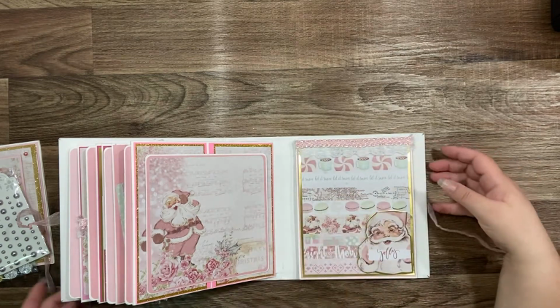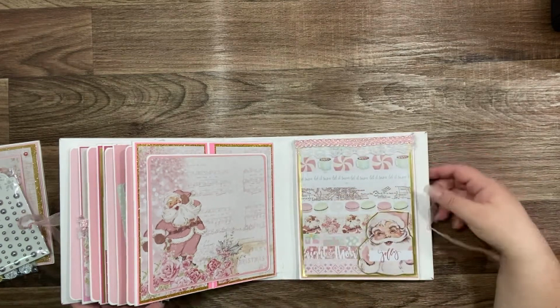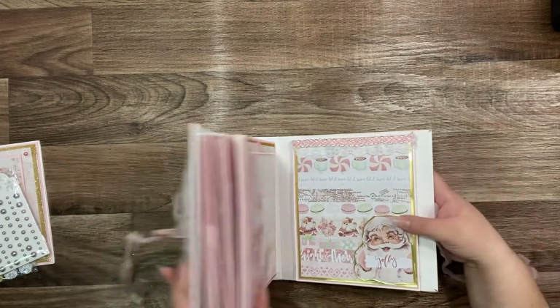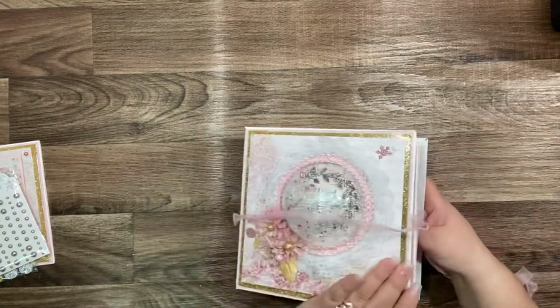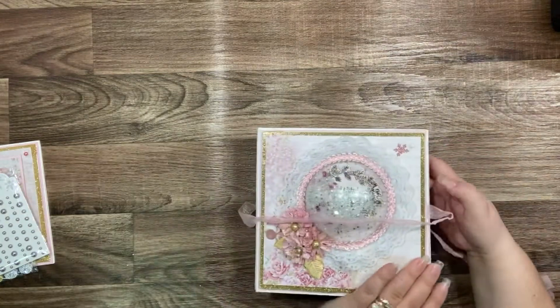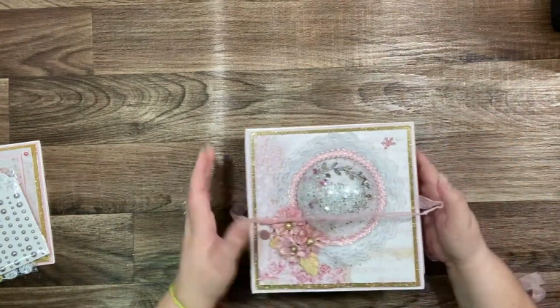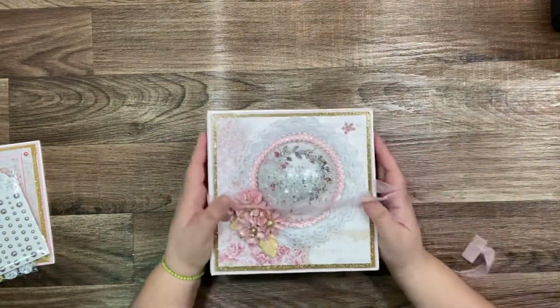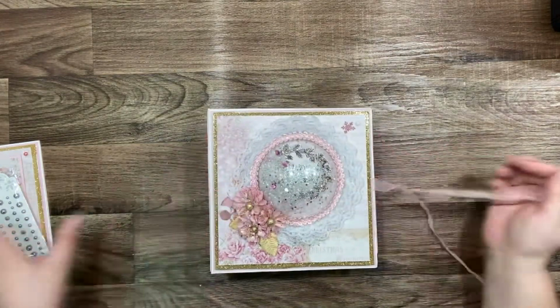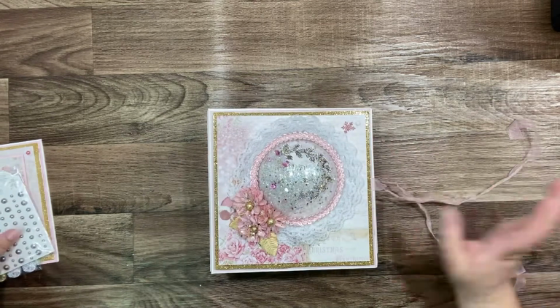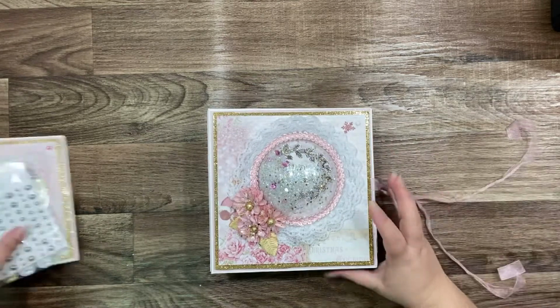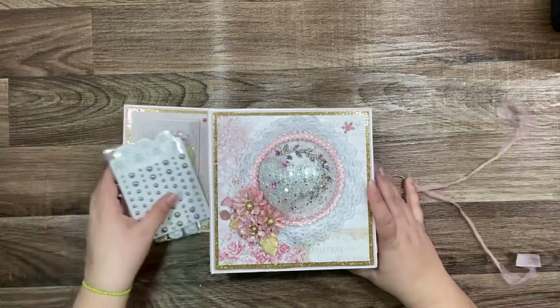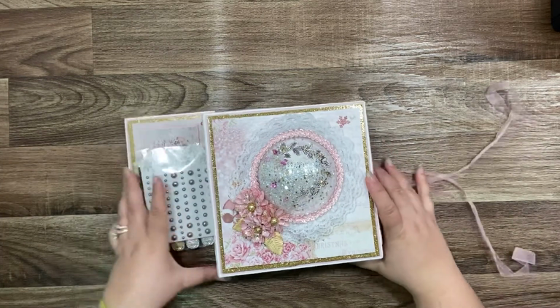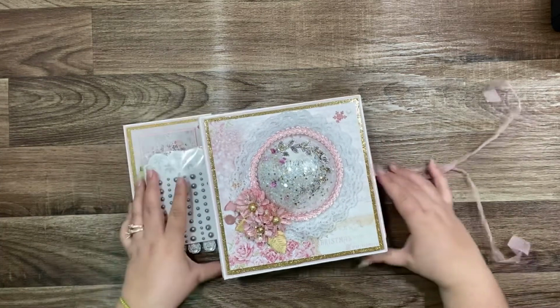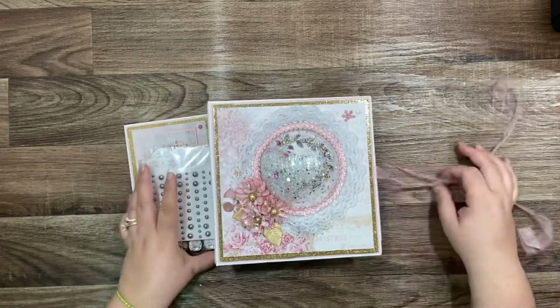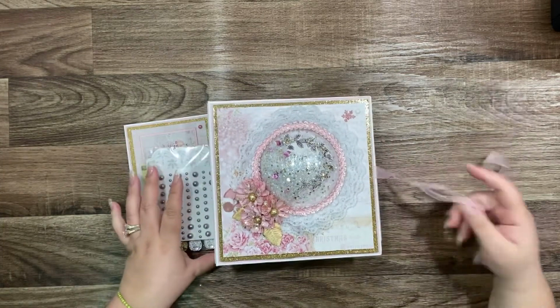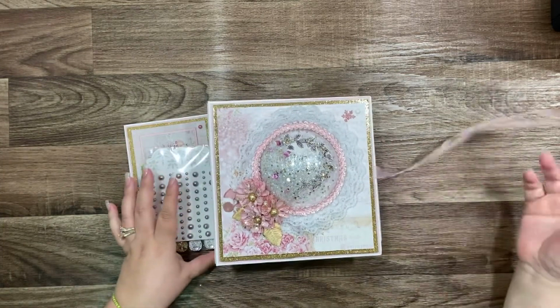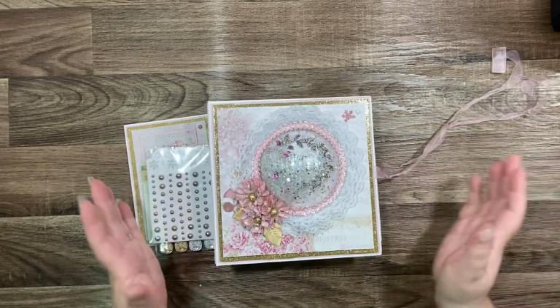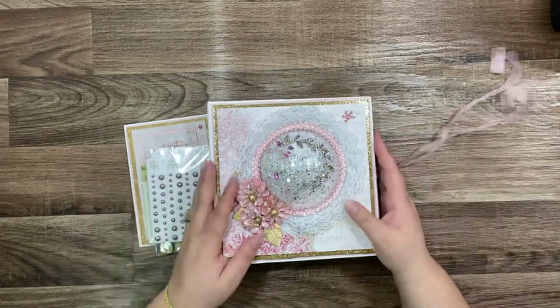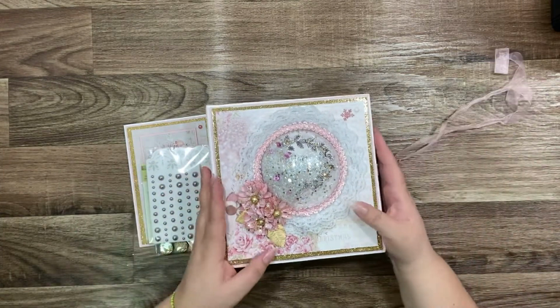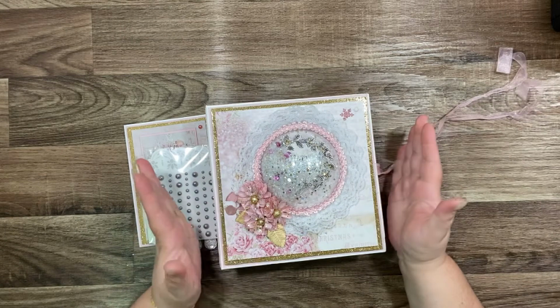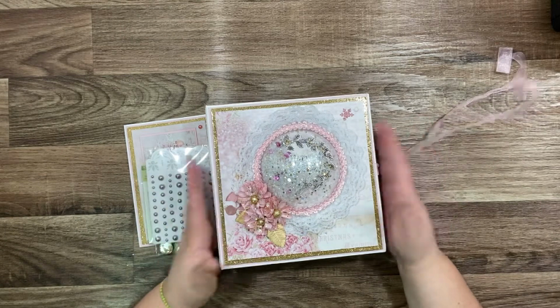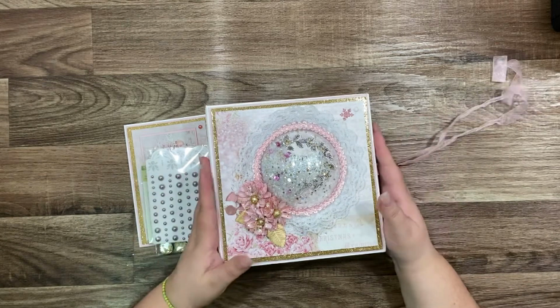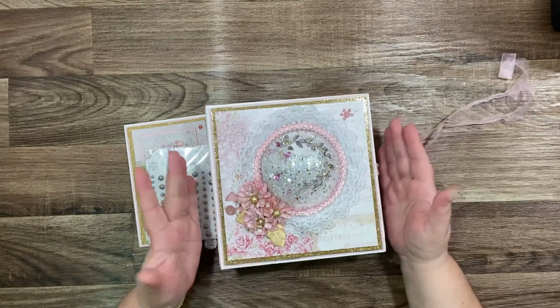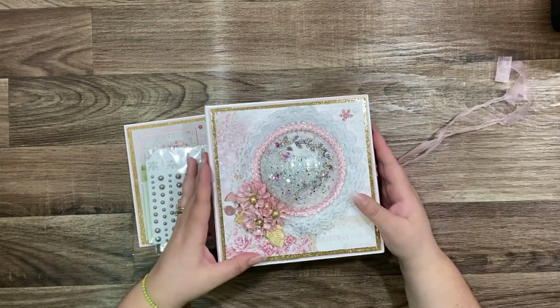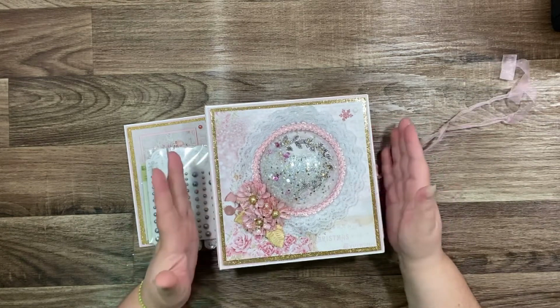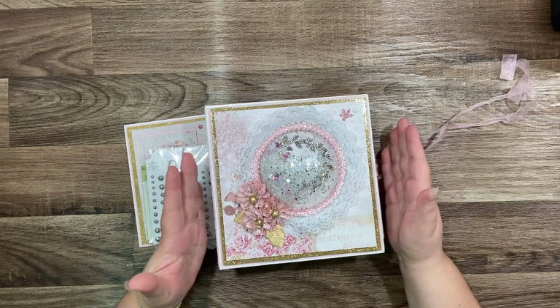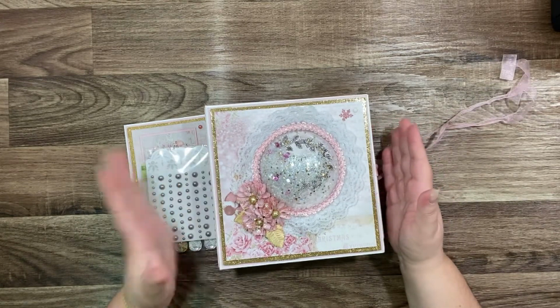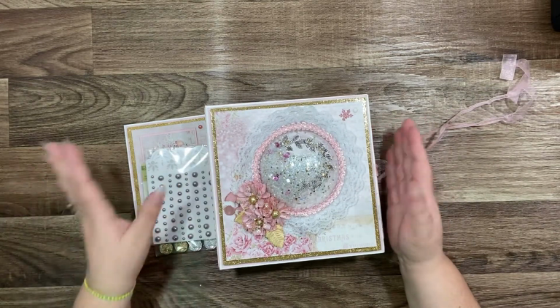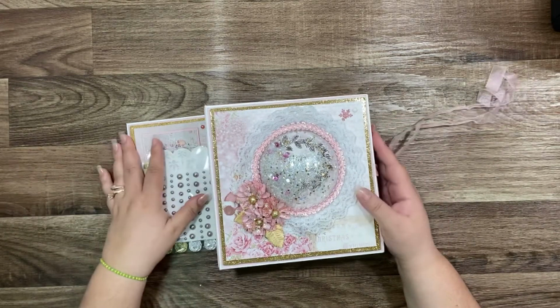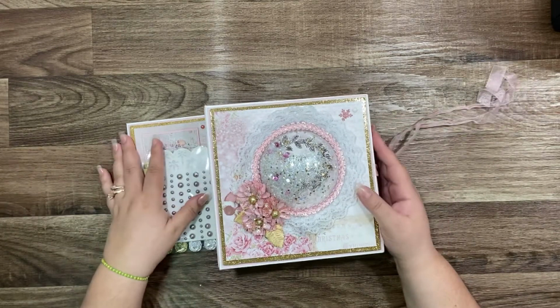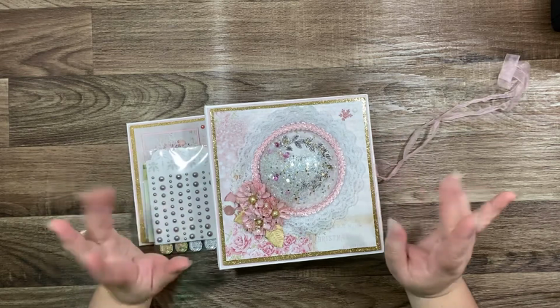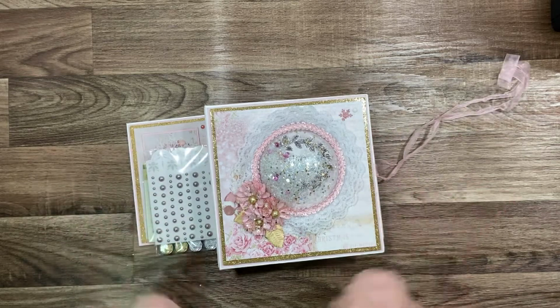So this is everything I'm receiving! I hope you like my video and my album — I love it! See you in the next video, guys. Bye bye!